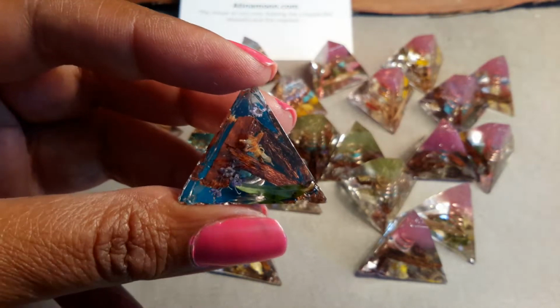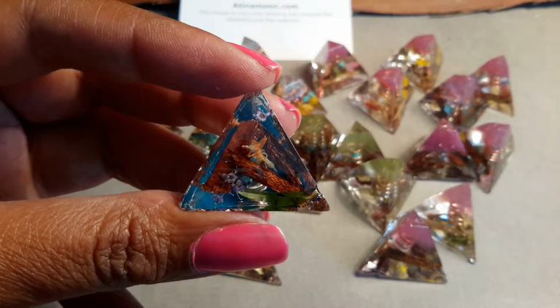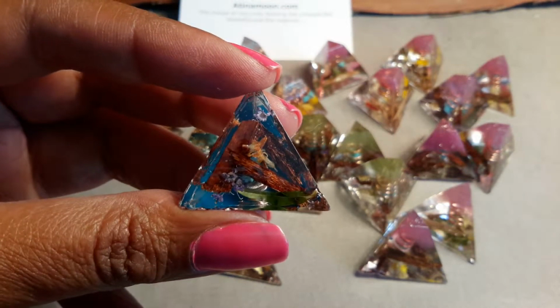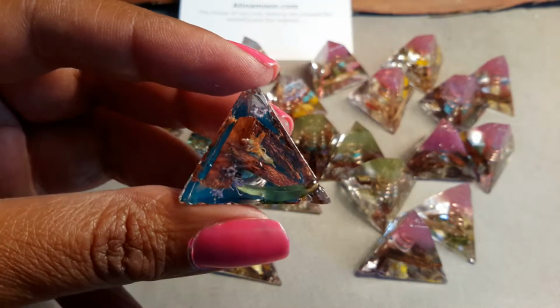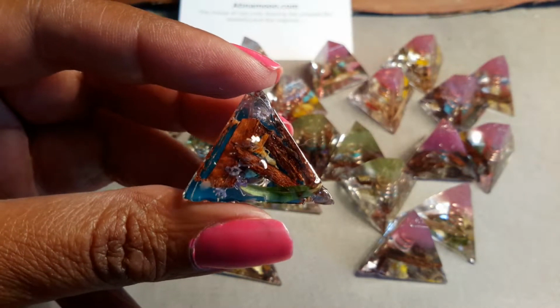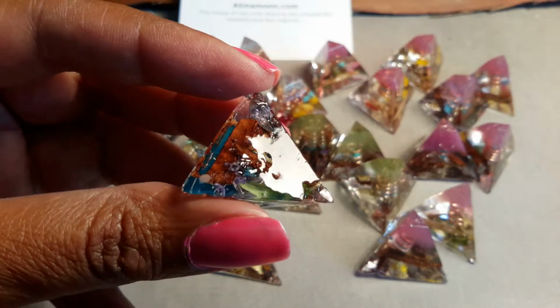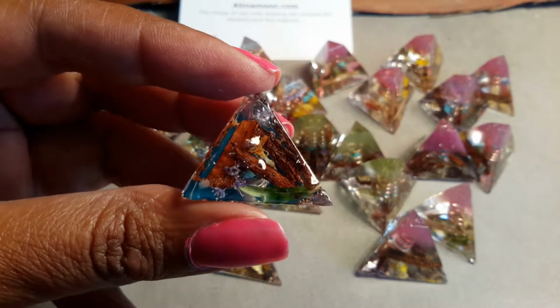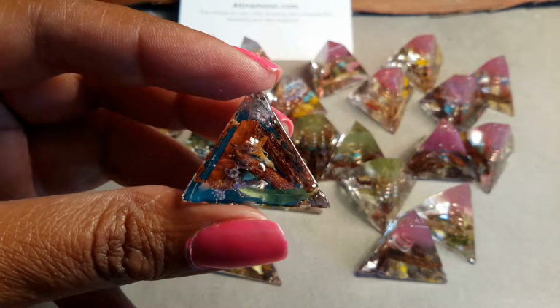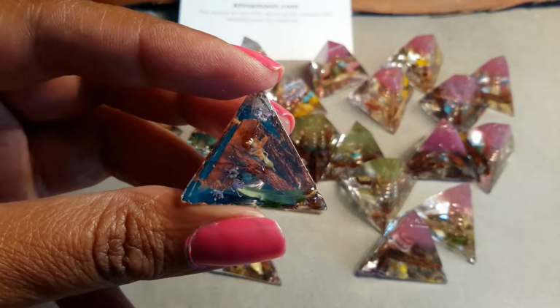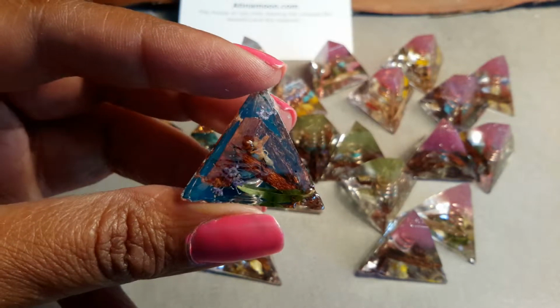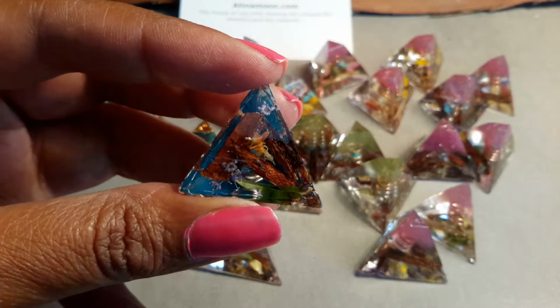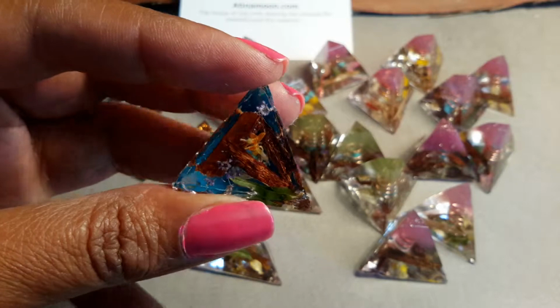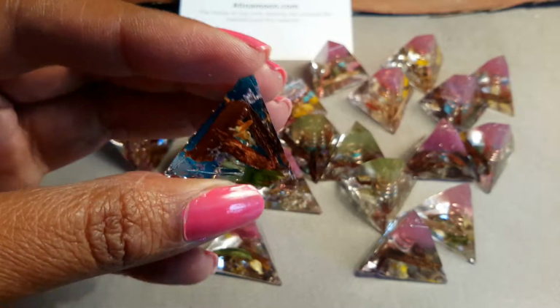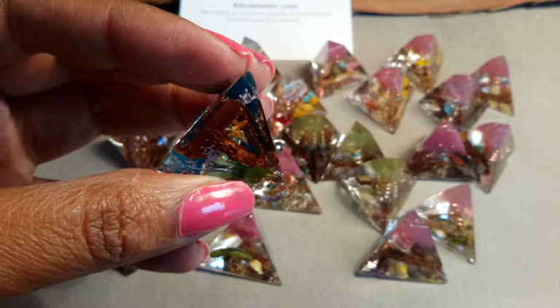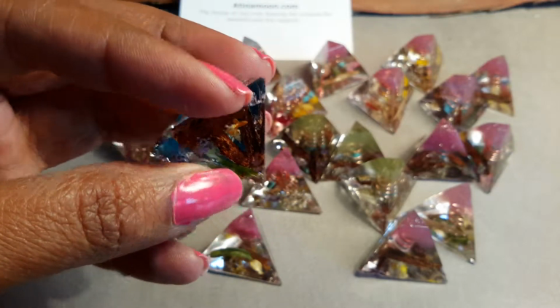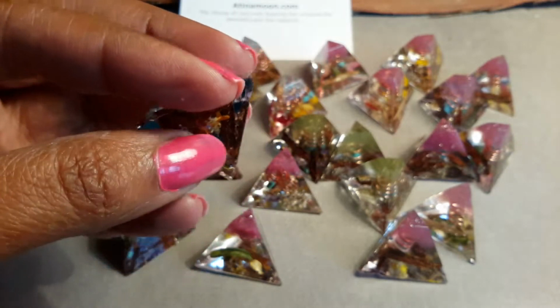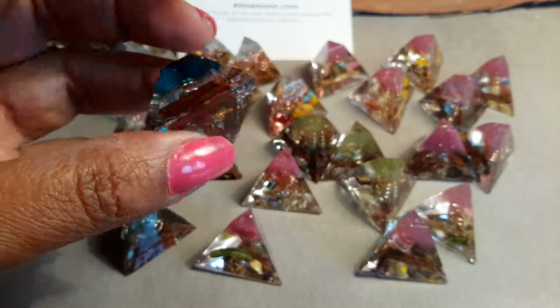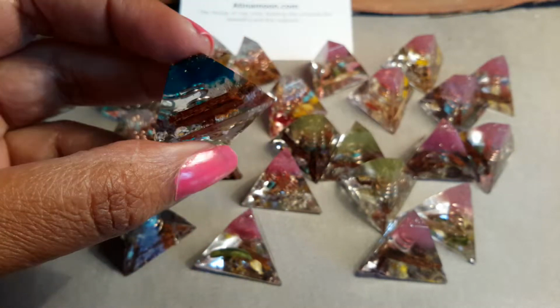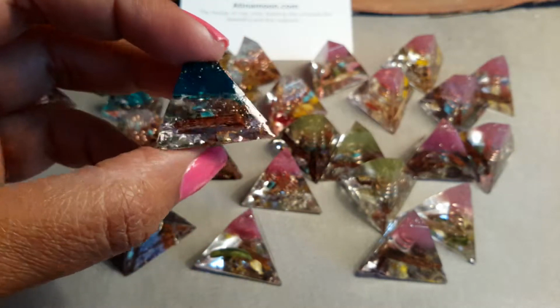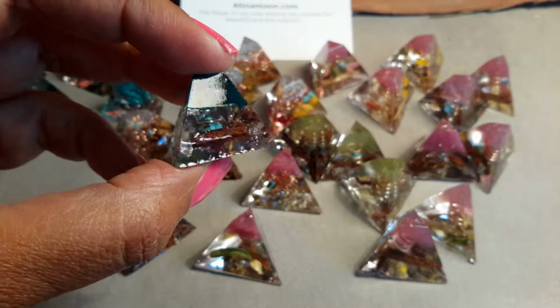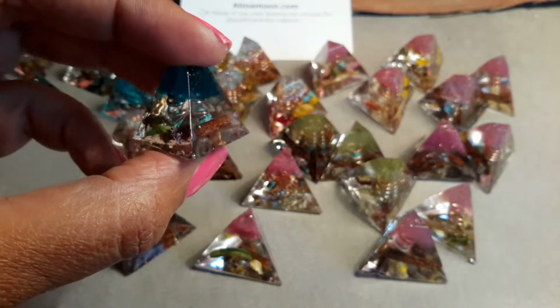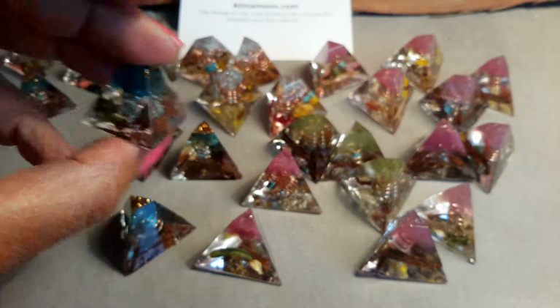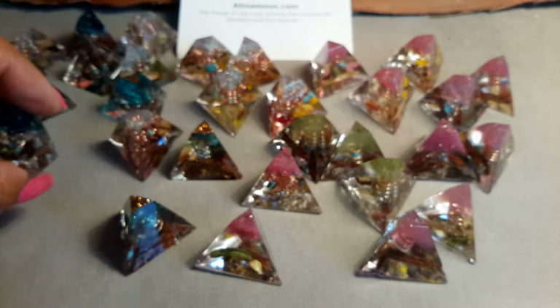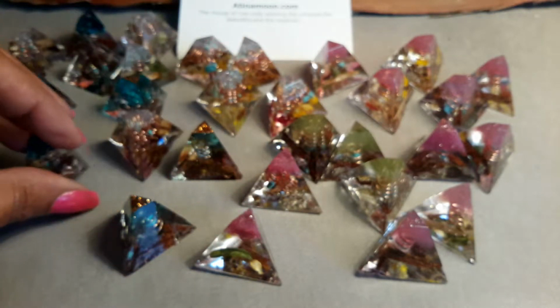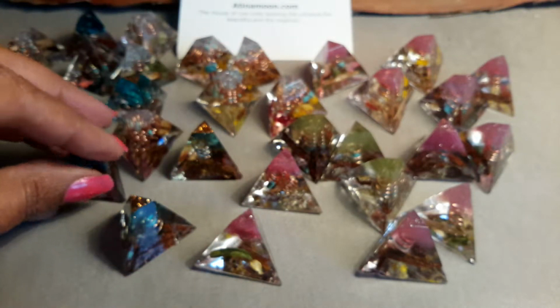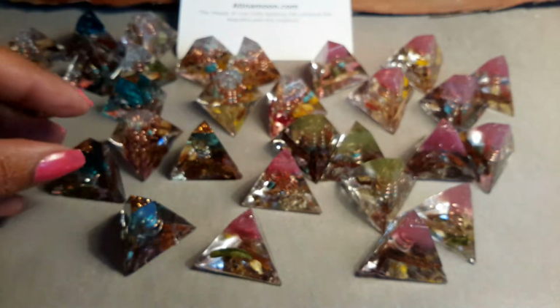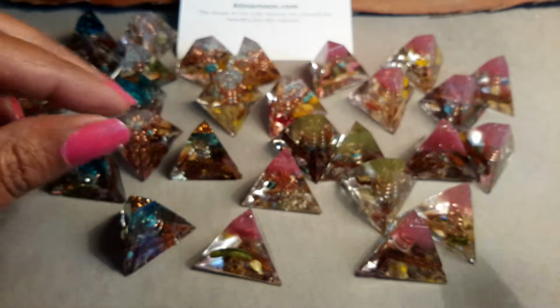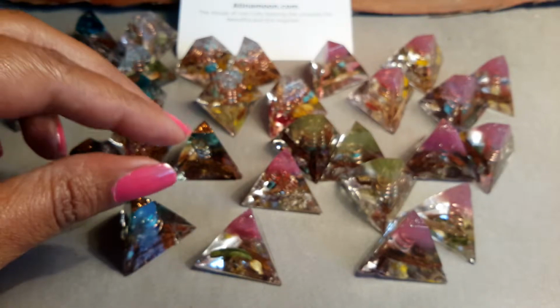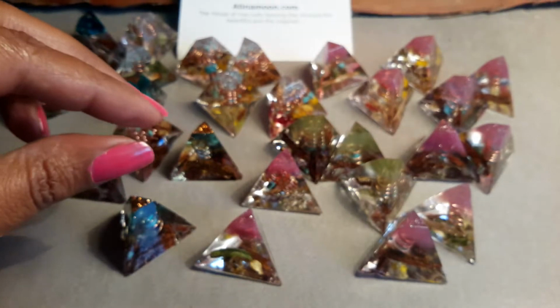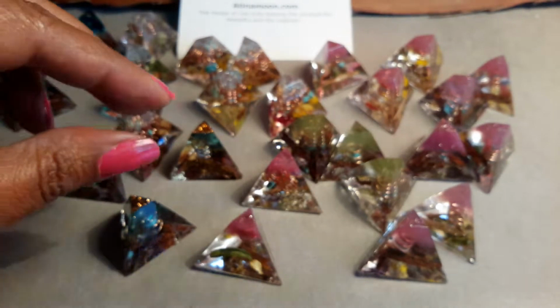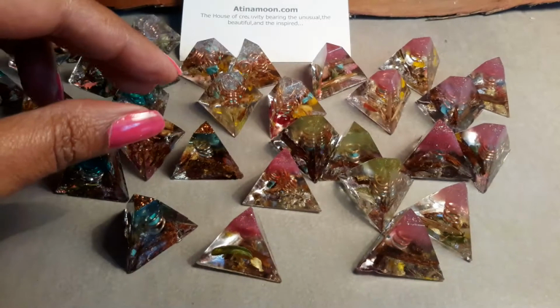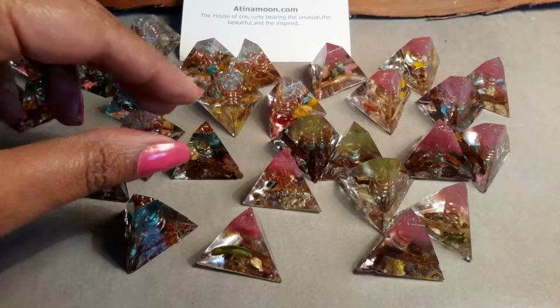So you can see all the flowers, the leaves and the wood. Now when the sun is shining and it shines through these, they do look absolutely amazing.